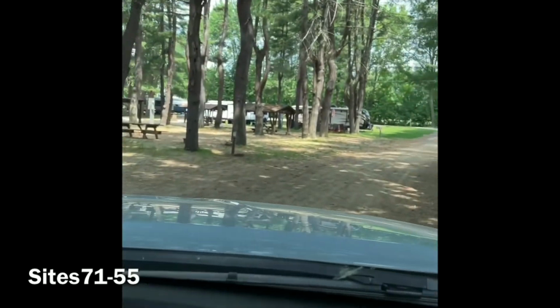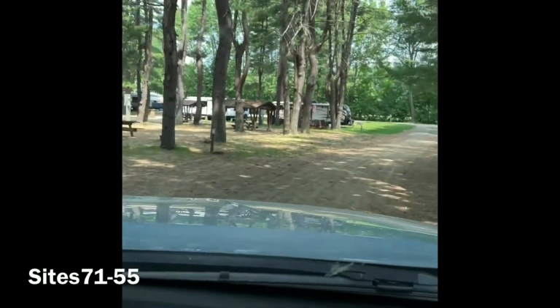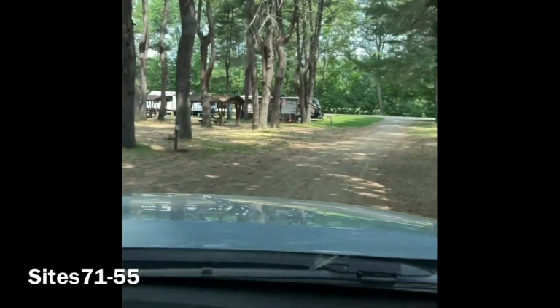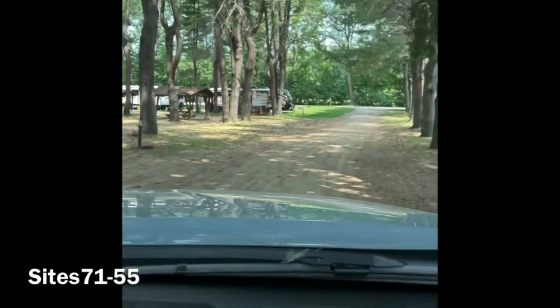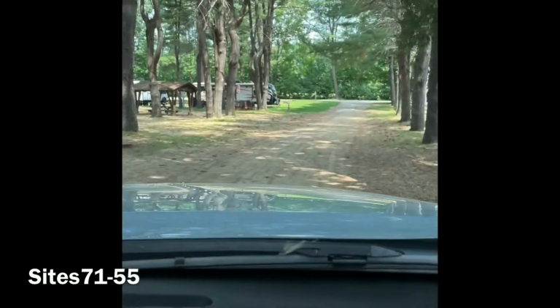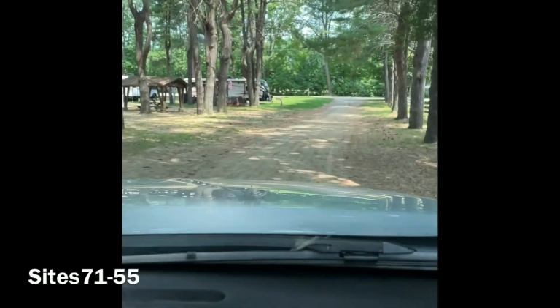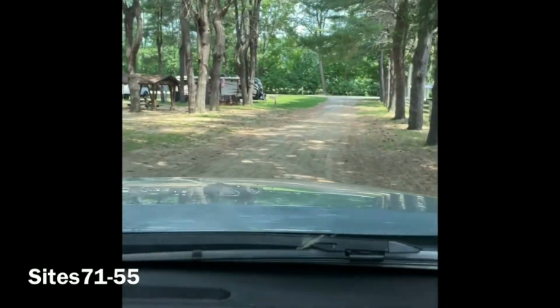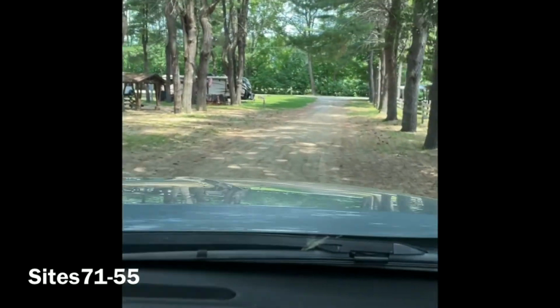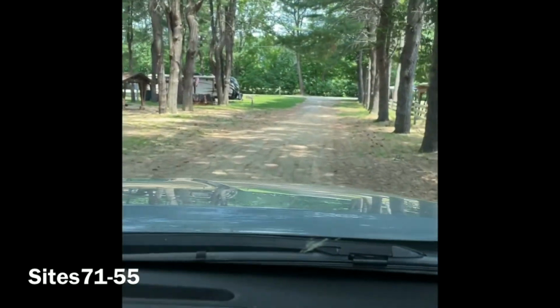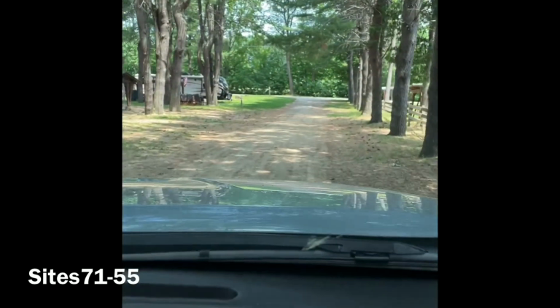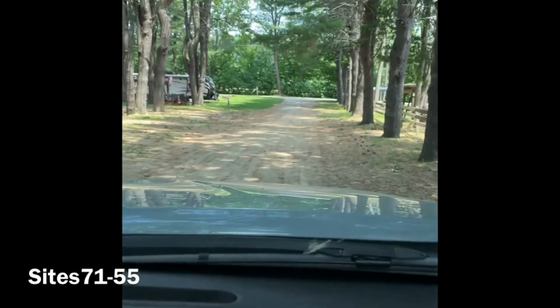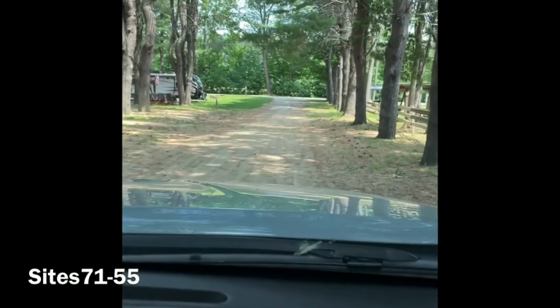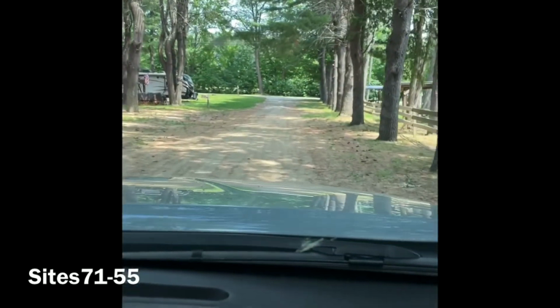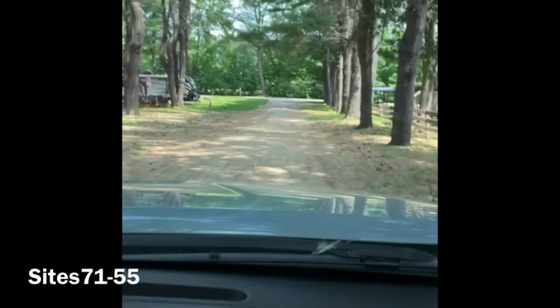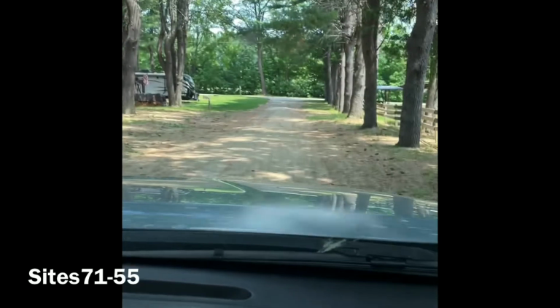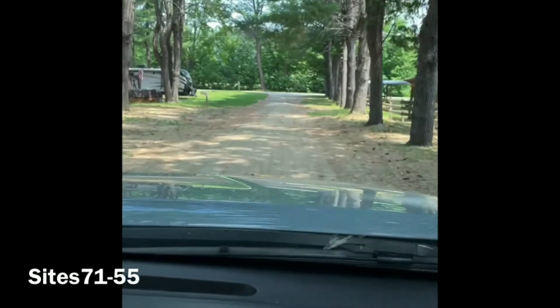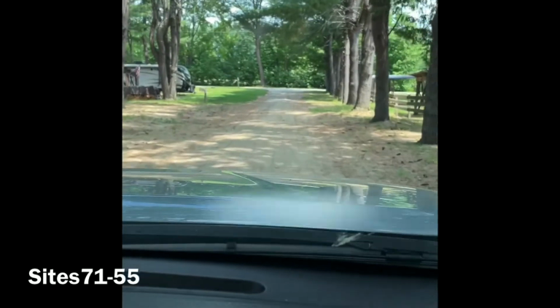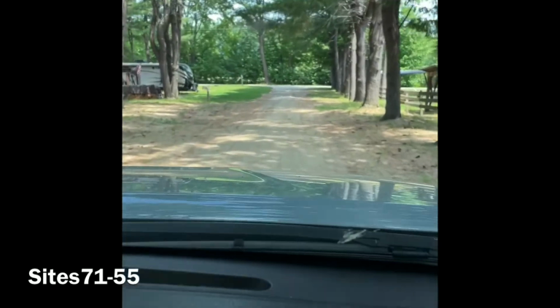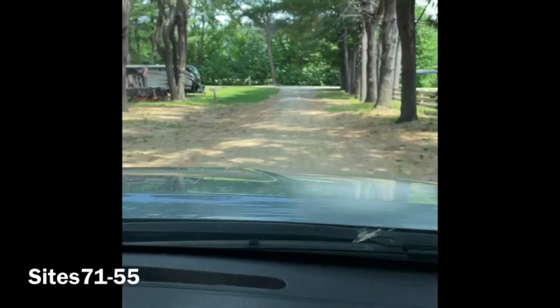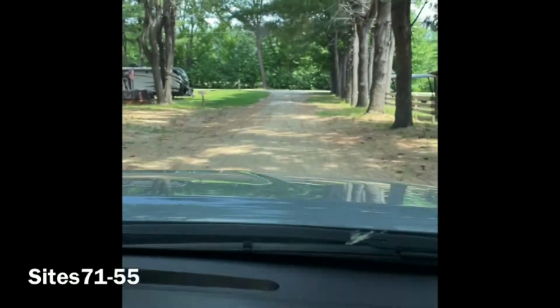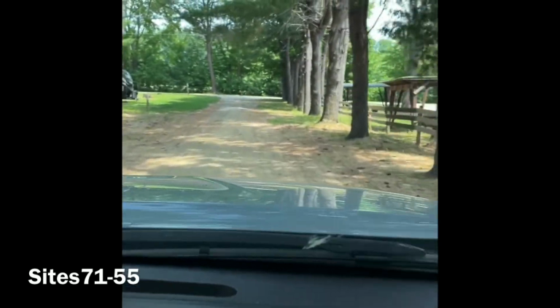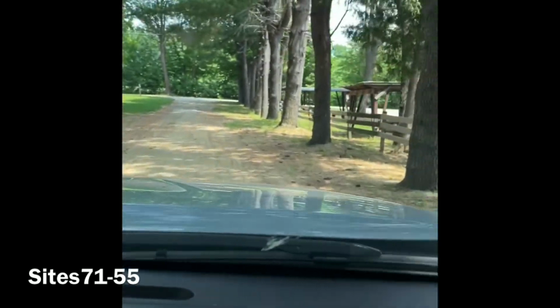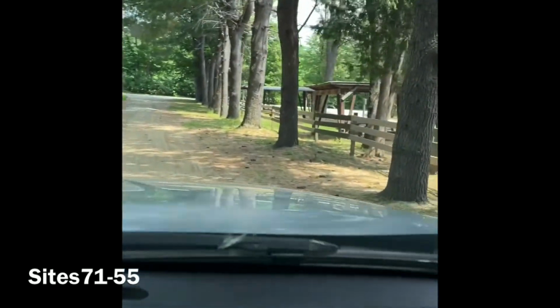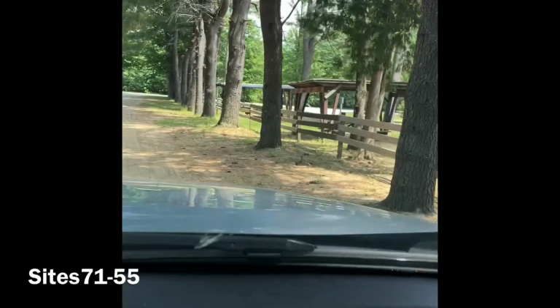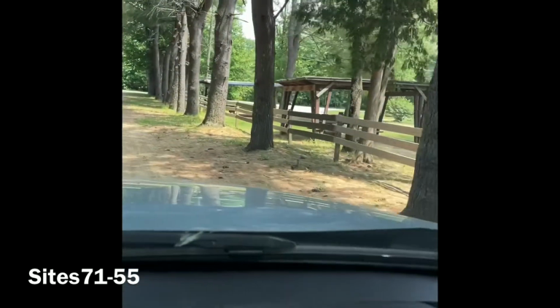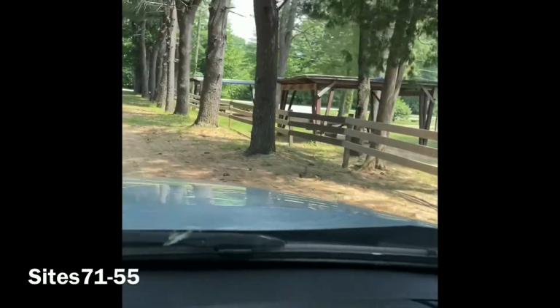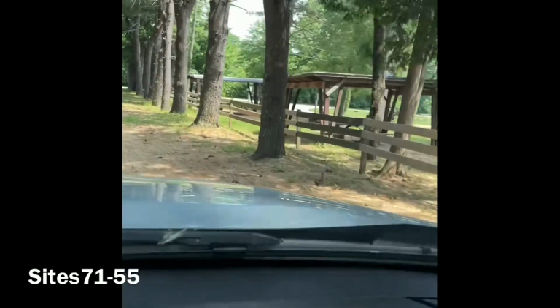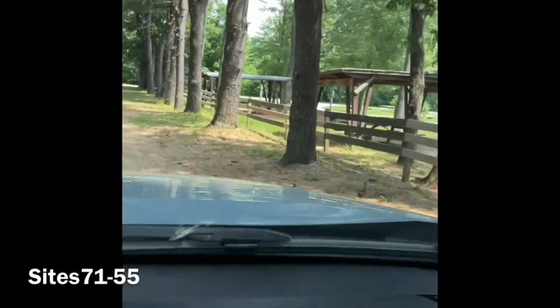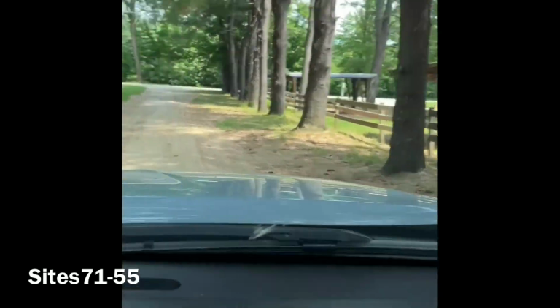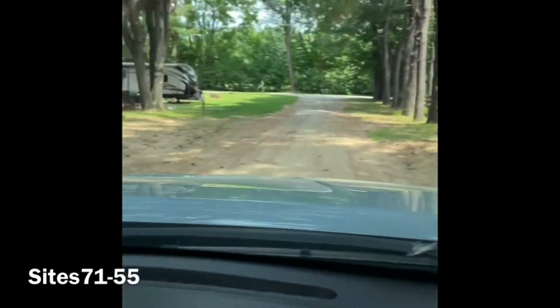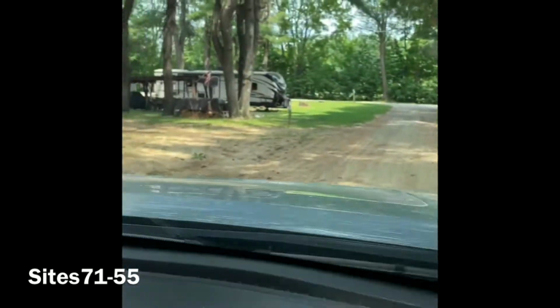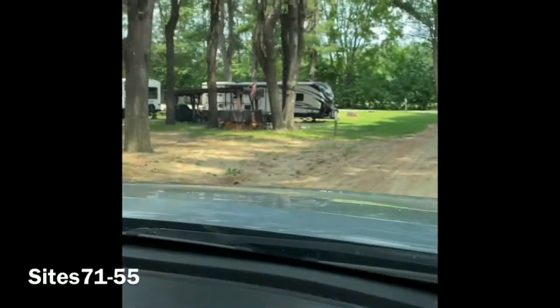The roads here are a little bit wider than most campgrounds, so your neighbor across the road is a comfortable distance away, which is nice.